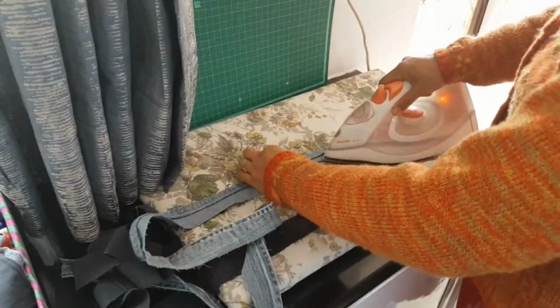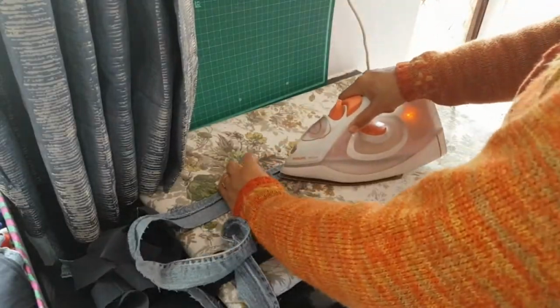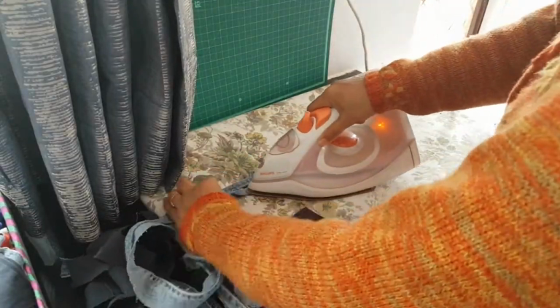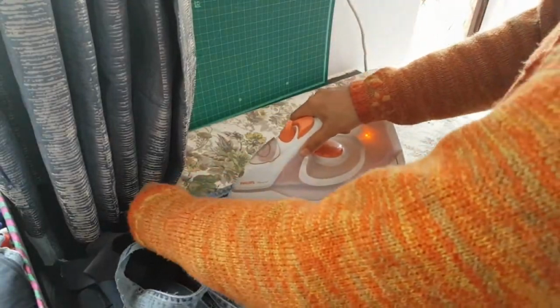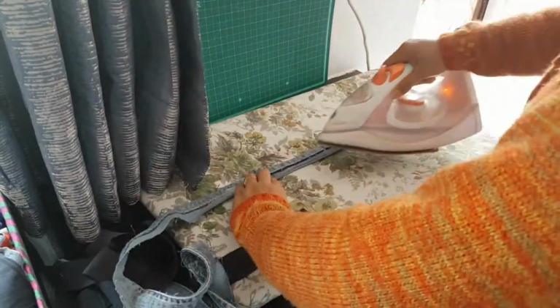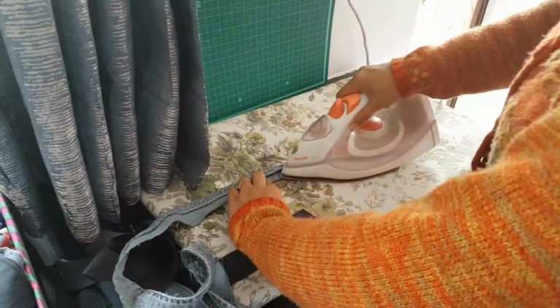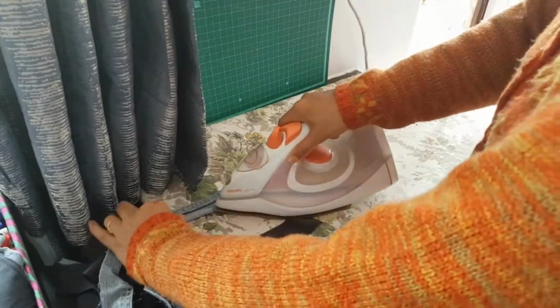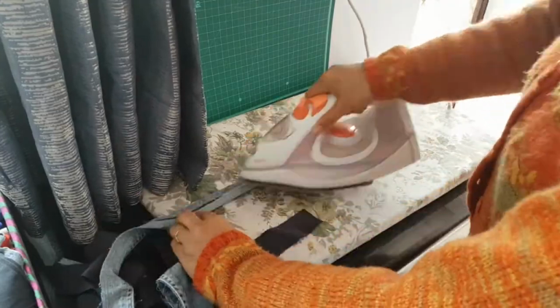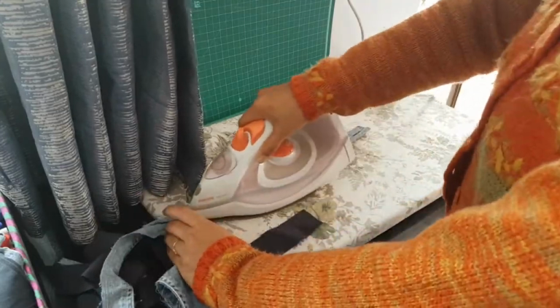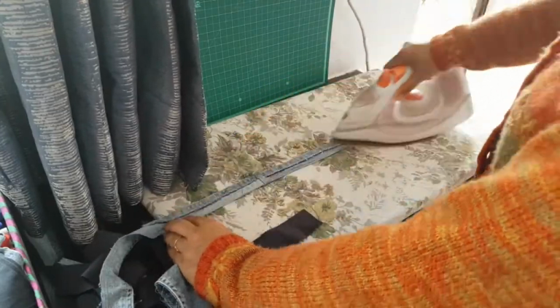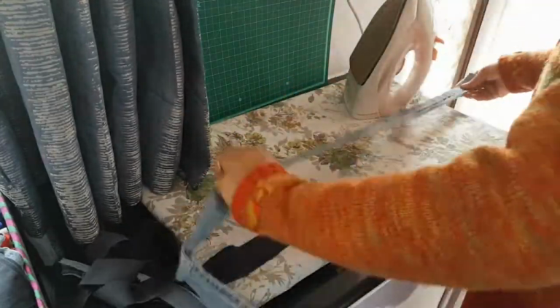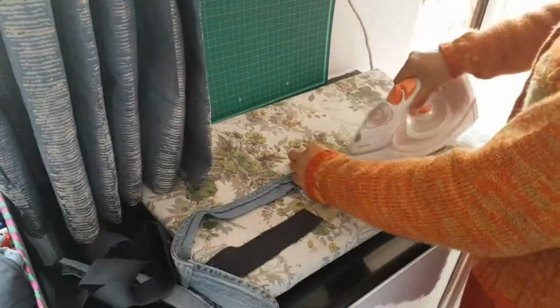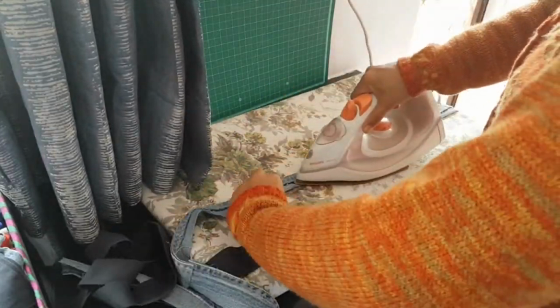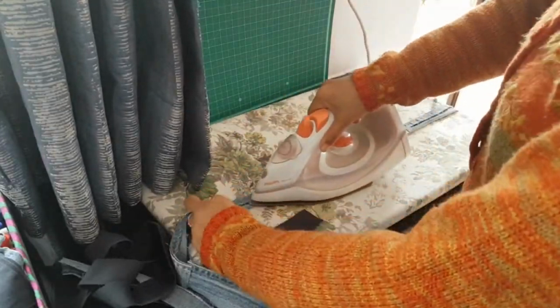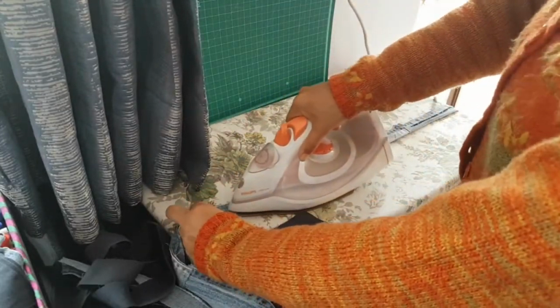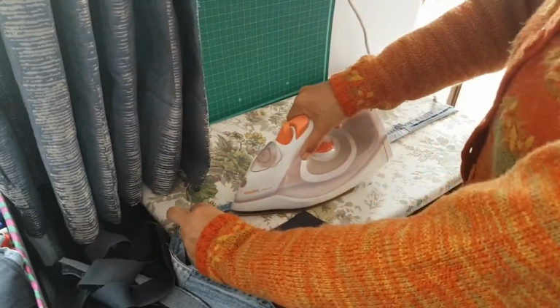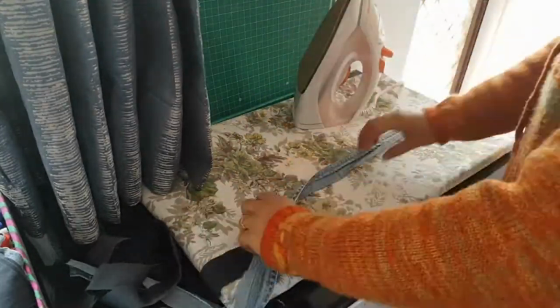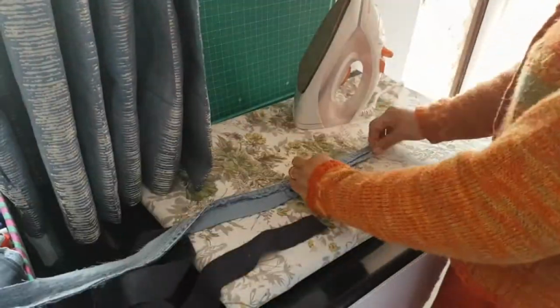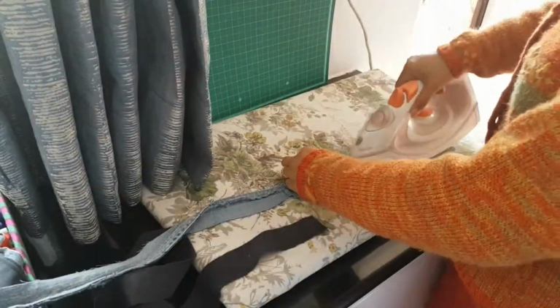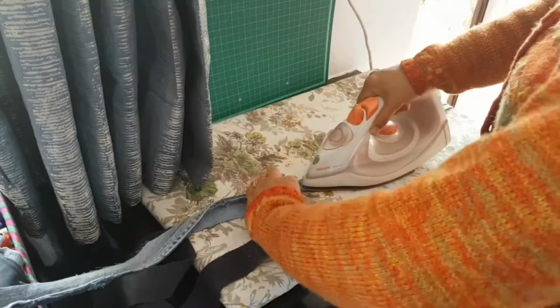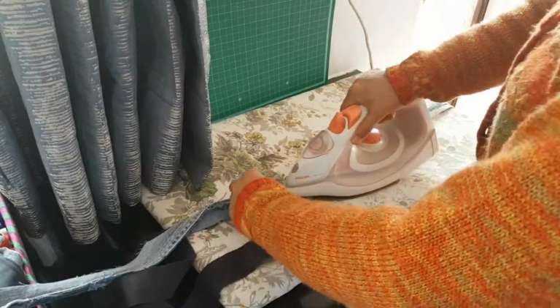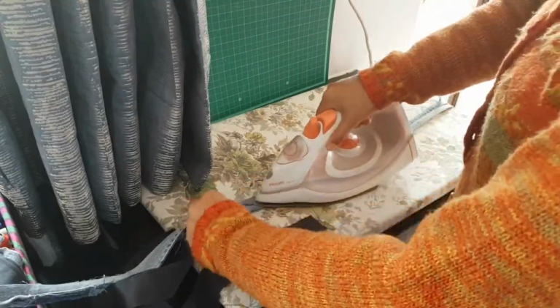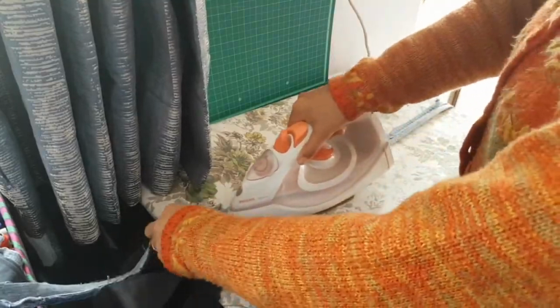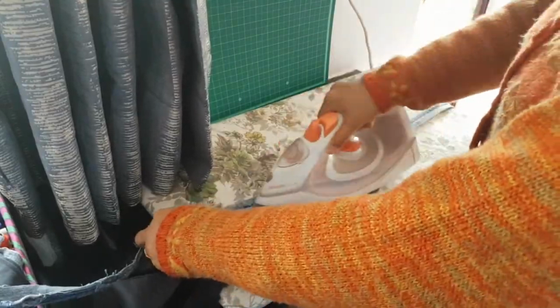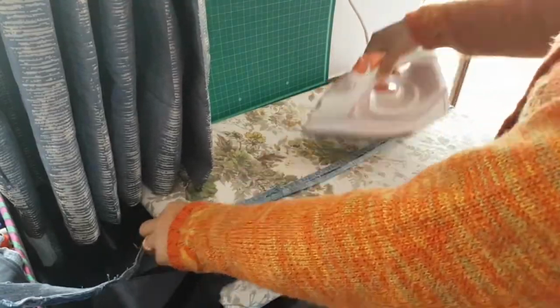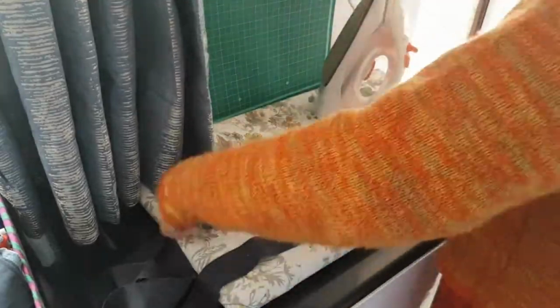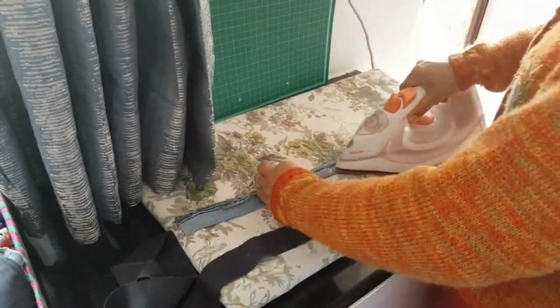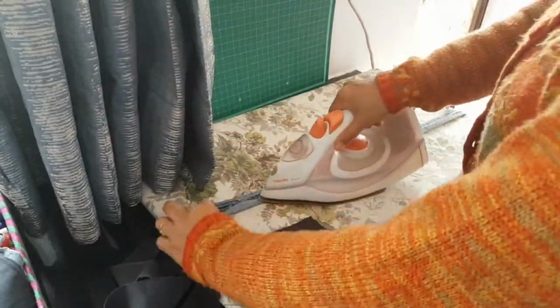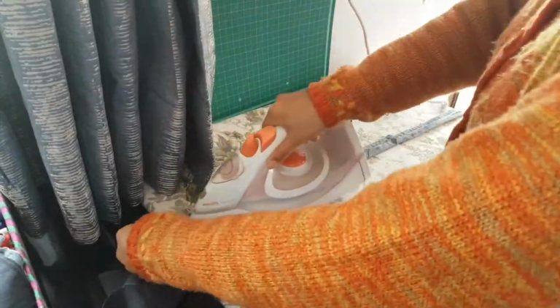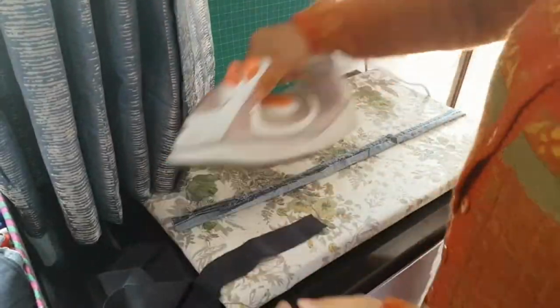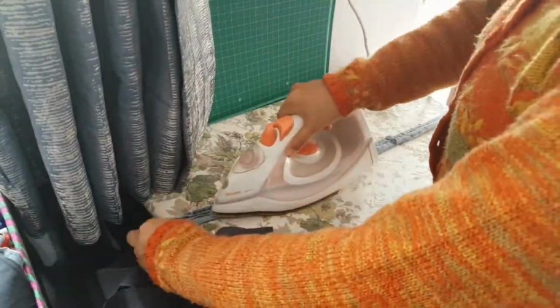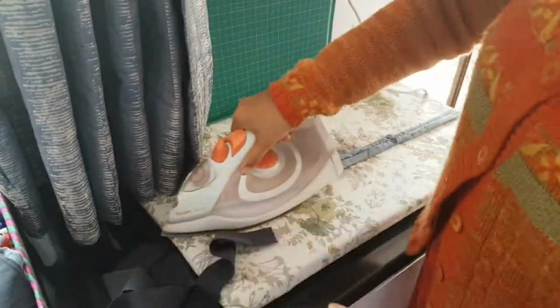Now giving a fold of one quarter of an inch to the wrong side of the denim fabric only along the raw edge side, I give it a nice press along the whole length.